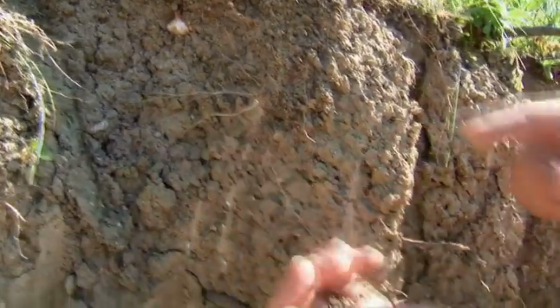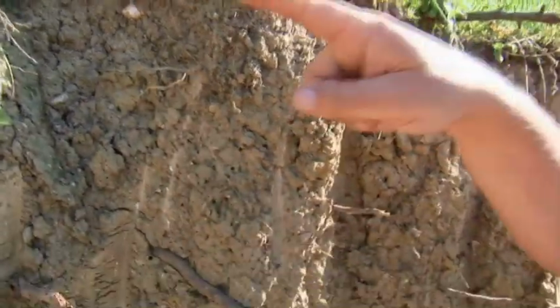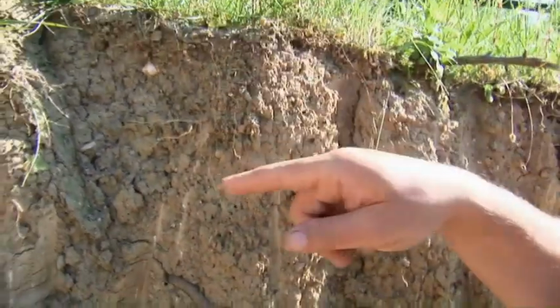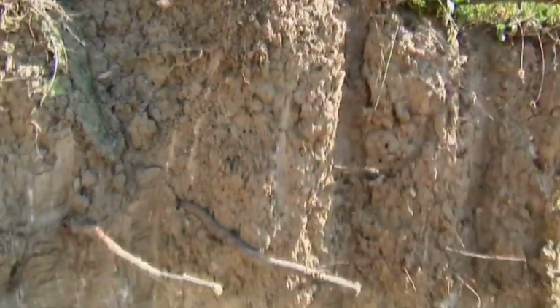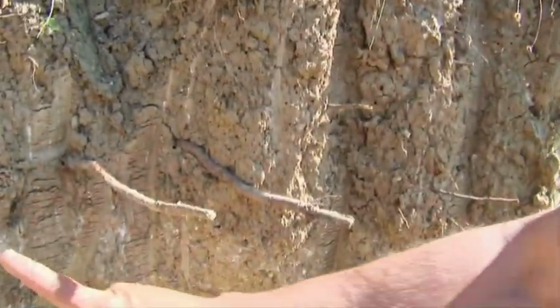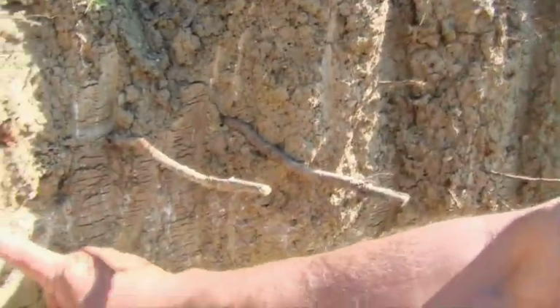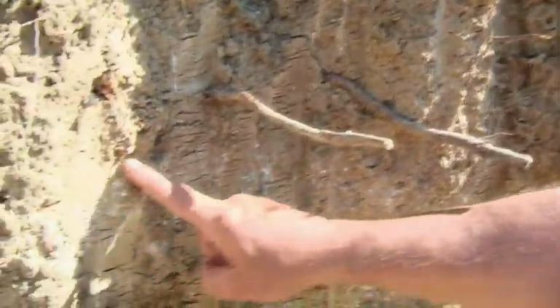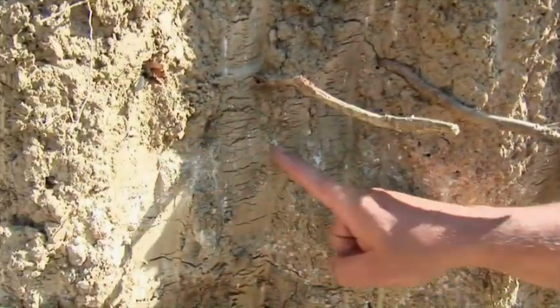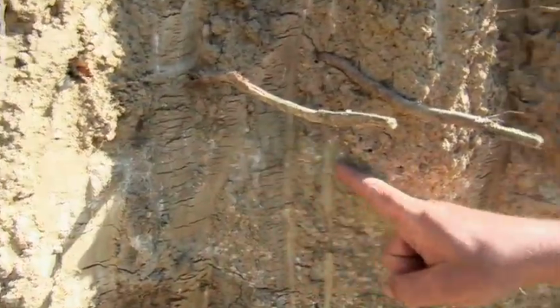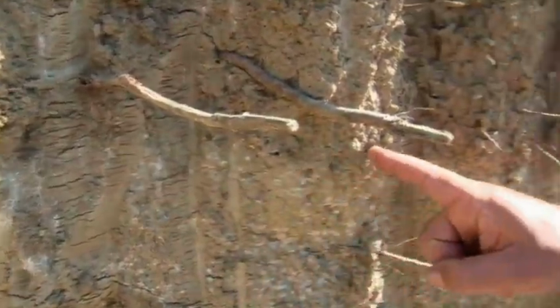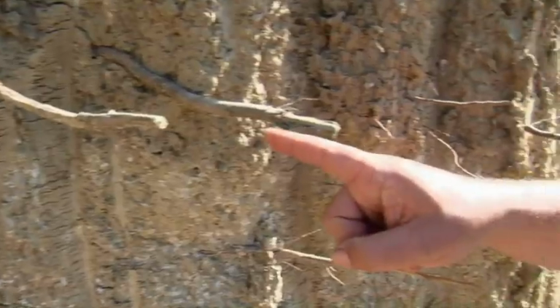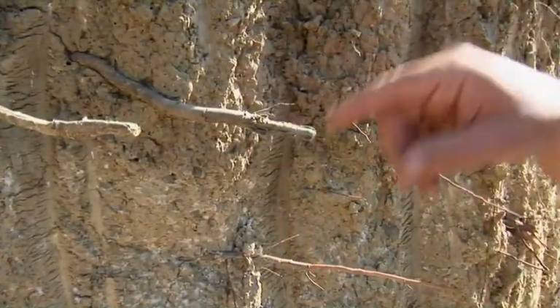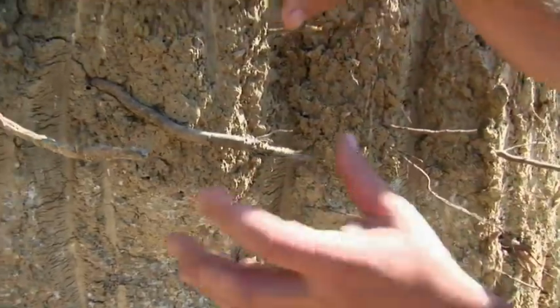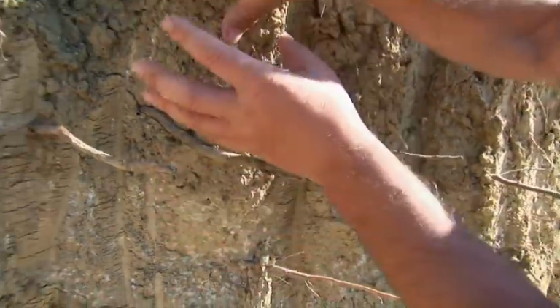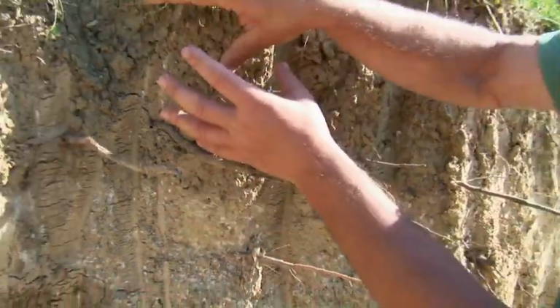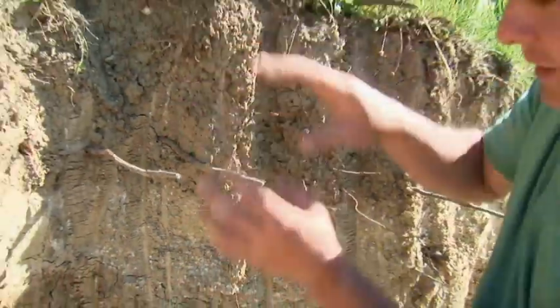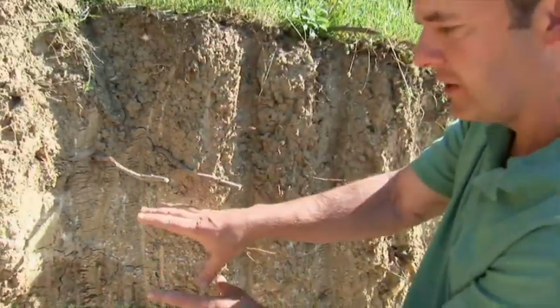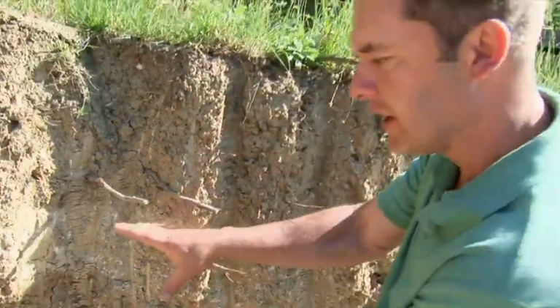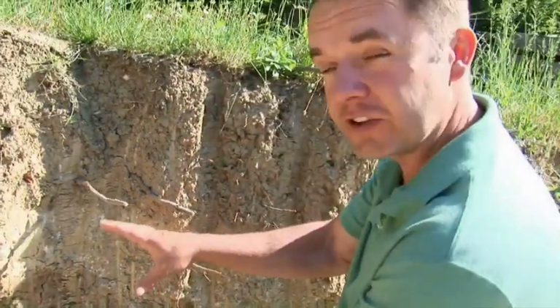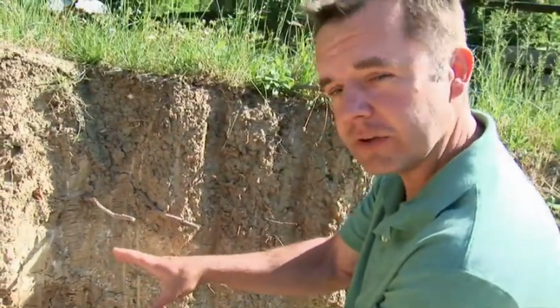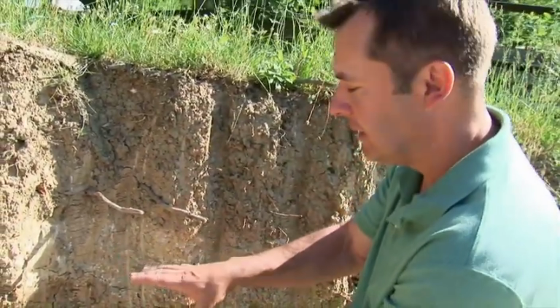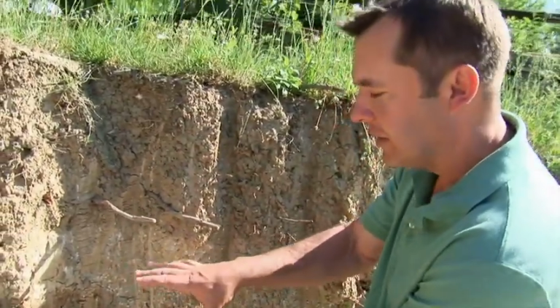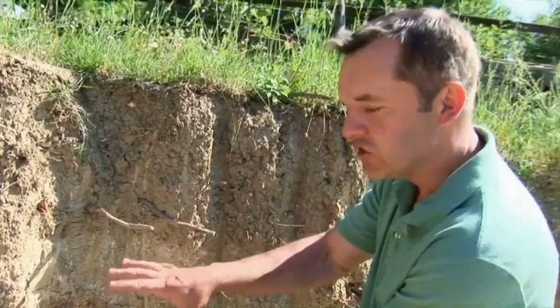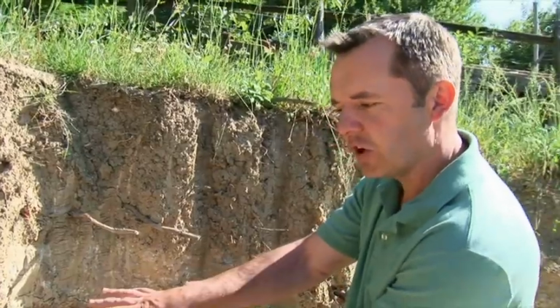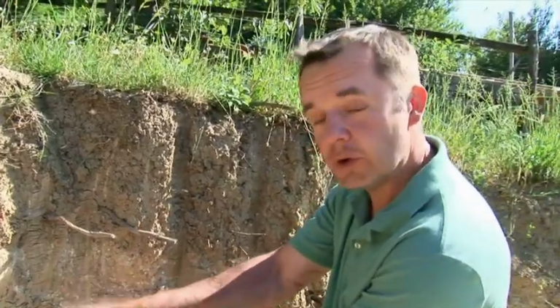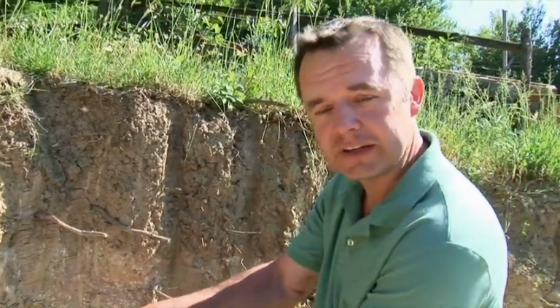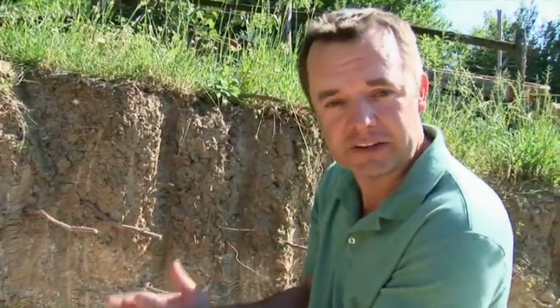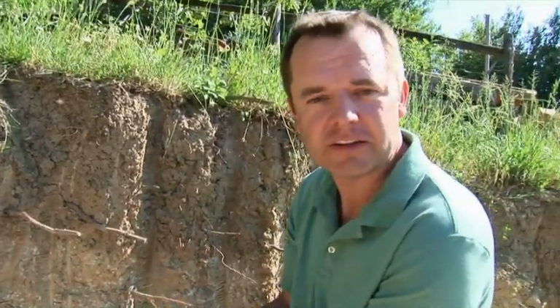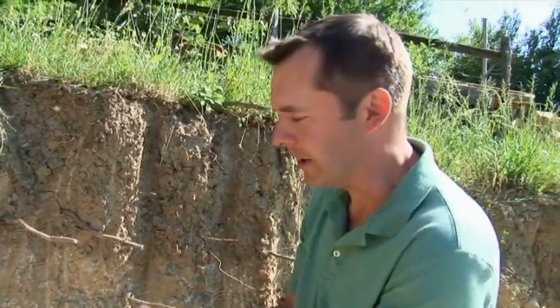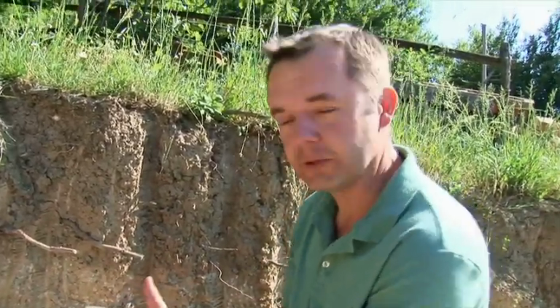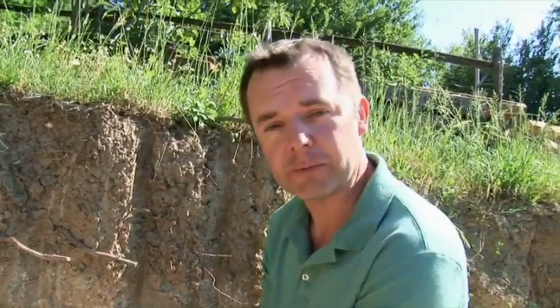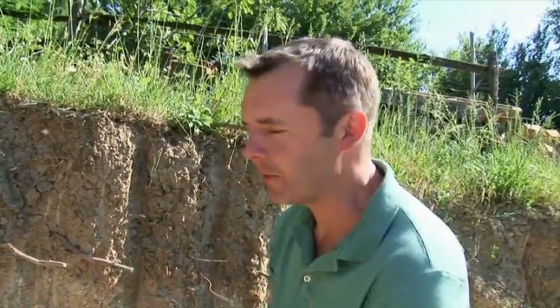Now as we go deeper you get this change. This is a horizon across here. This has got nutrients in — this is the underlying subsoil. This has just got a few roots in it because it's a difficult environment to grow in.